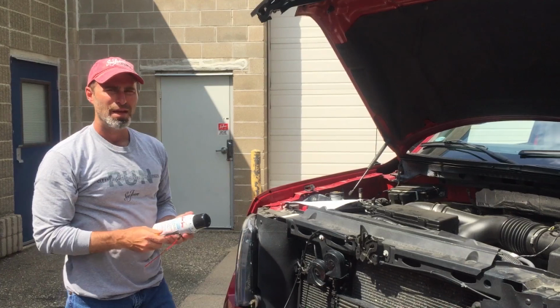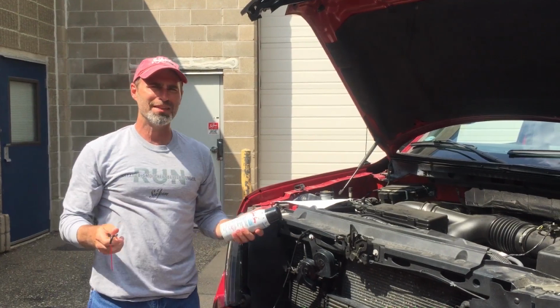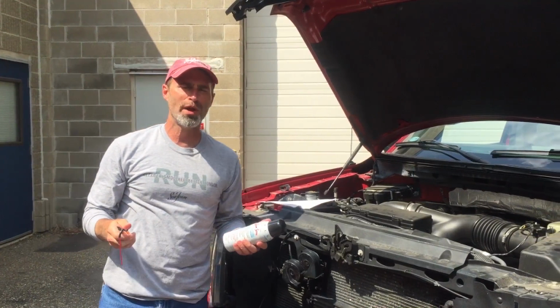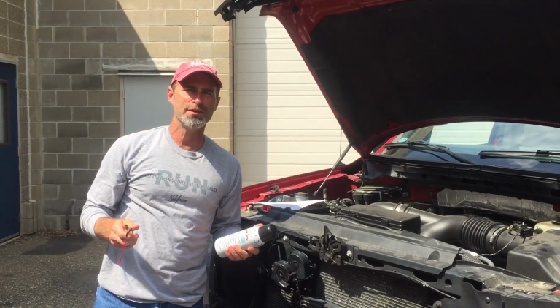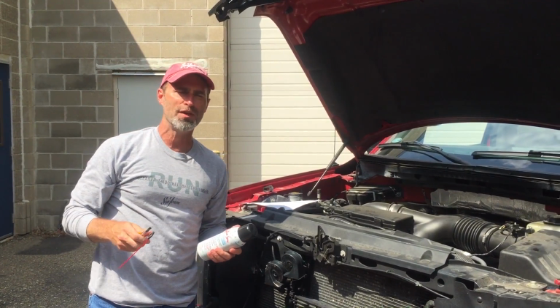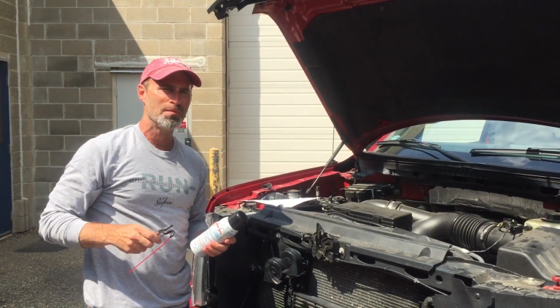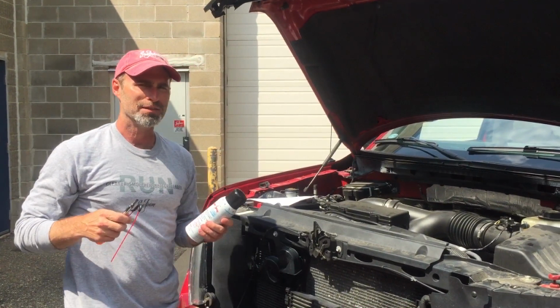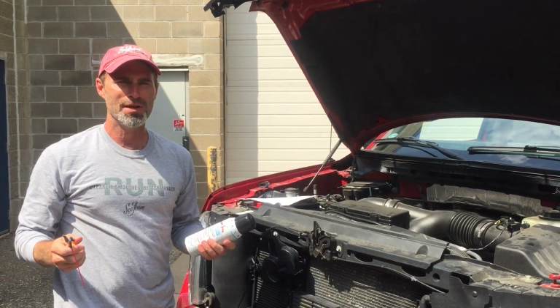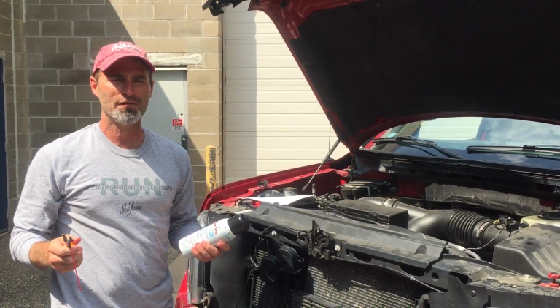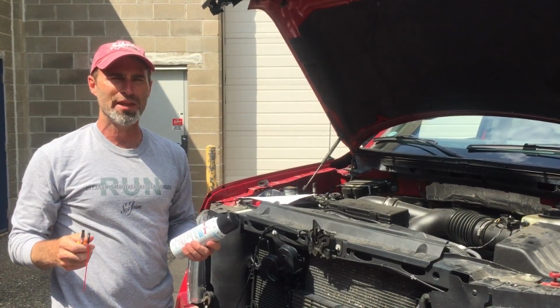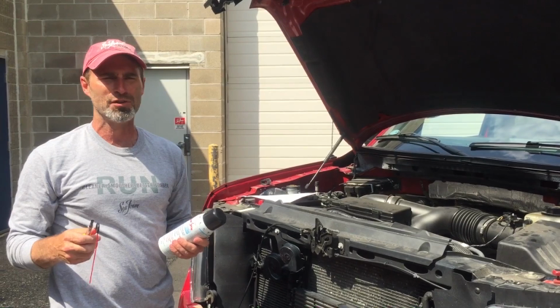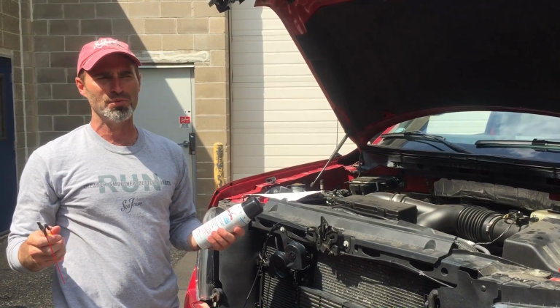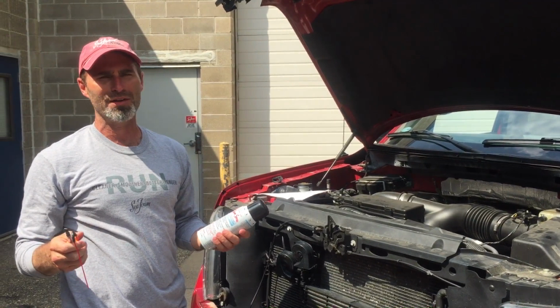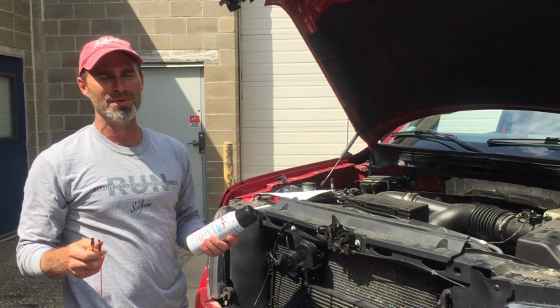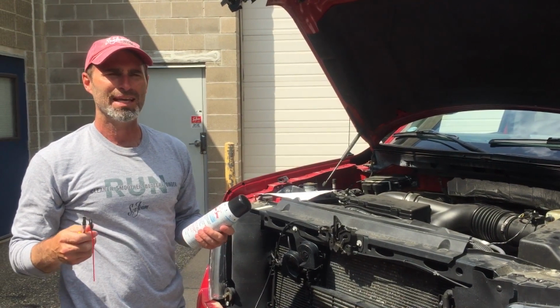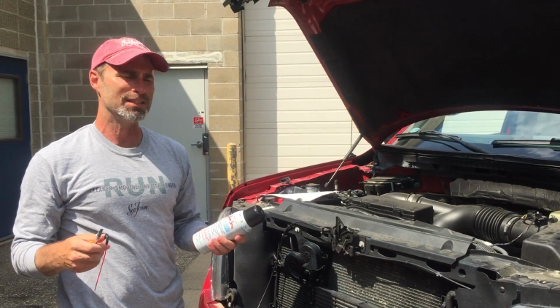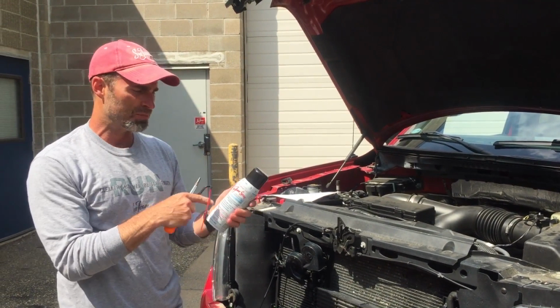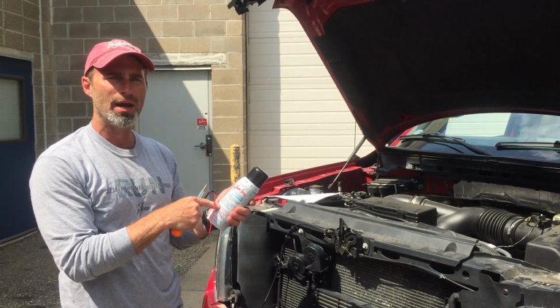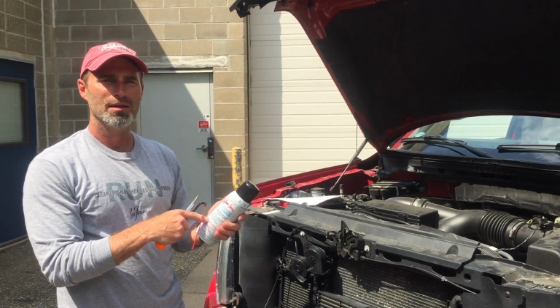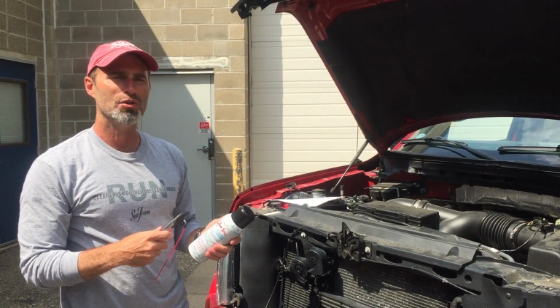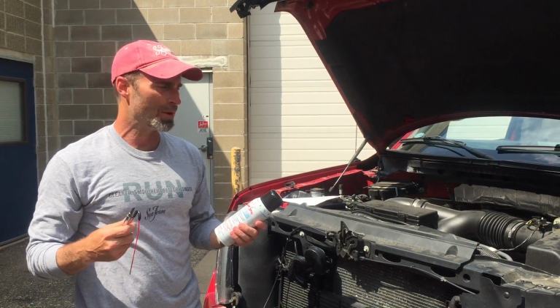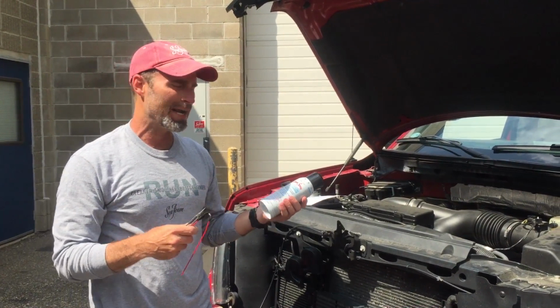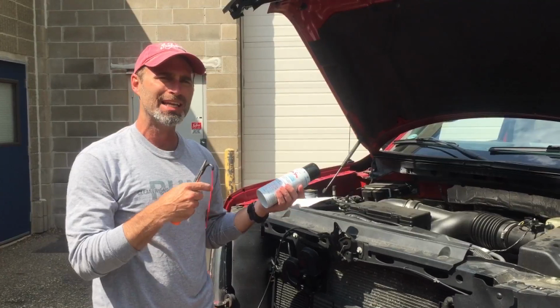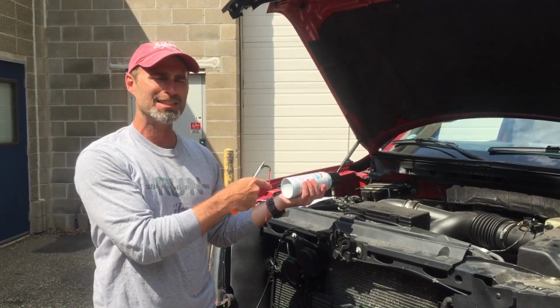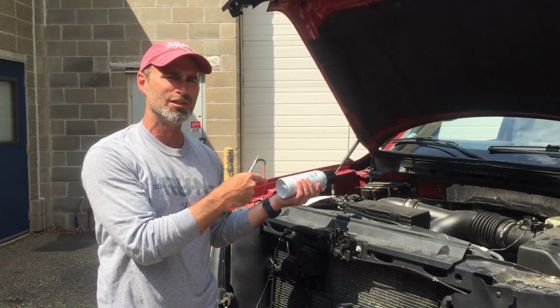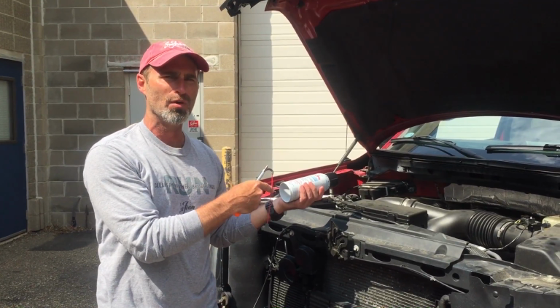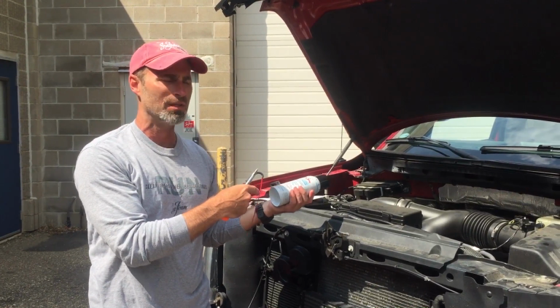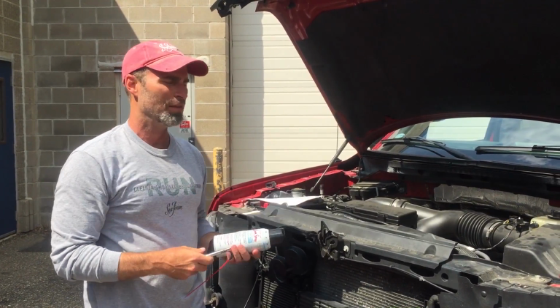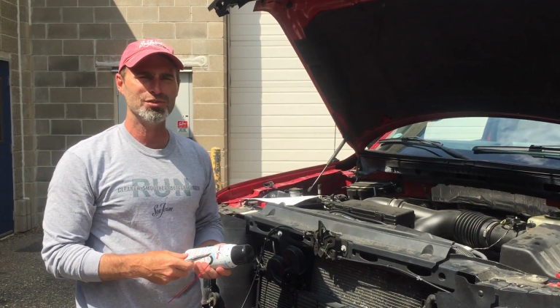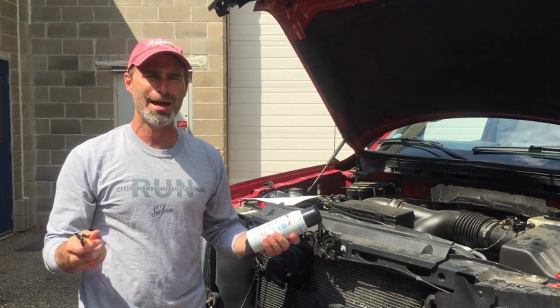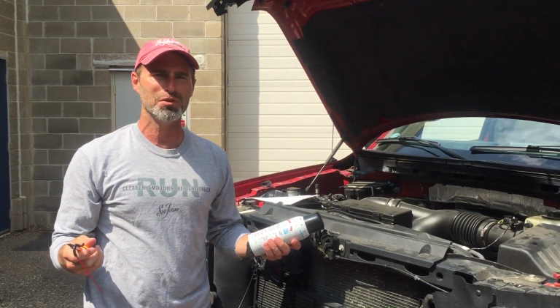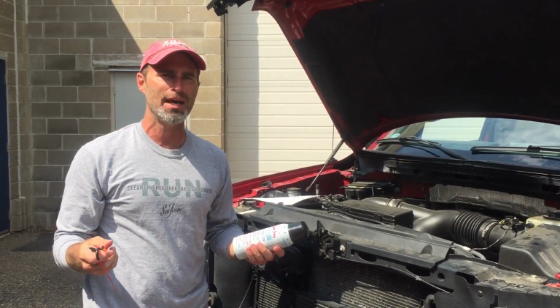Hey everybody, this is Brian with Sea Foam Official. This is going to be a quick video that answers a question we get all the time: can Sea Foam Spray be used or applied in a gasoline turbo engine? The answer is absolutely yes.